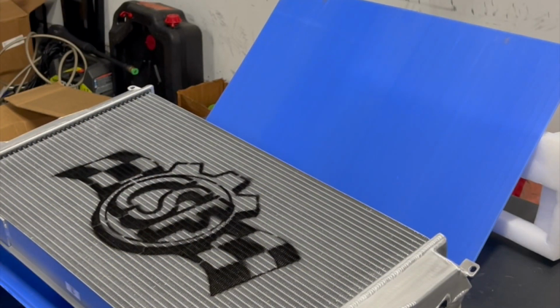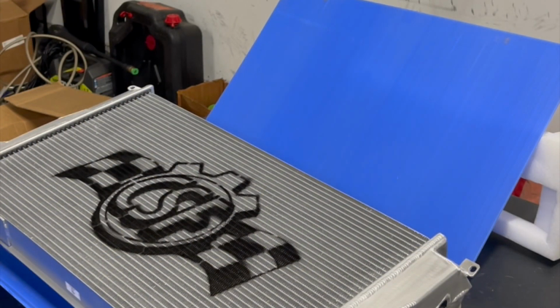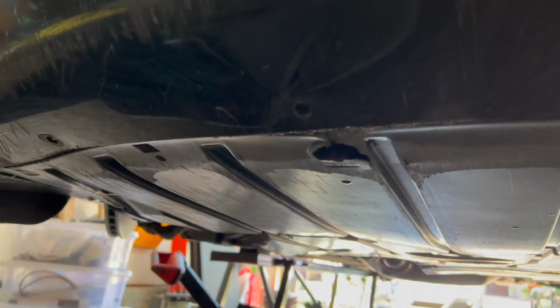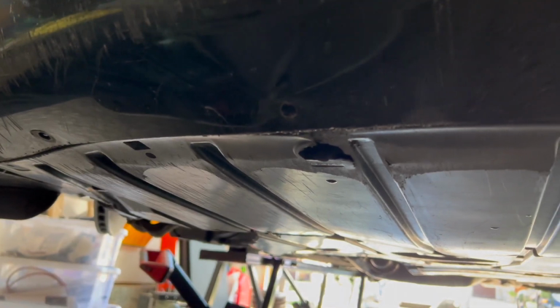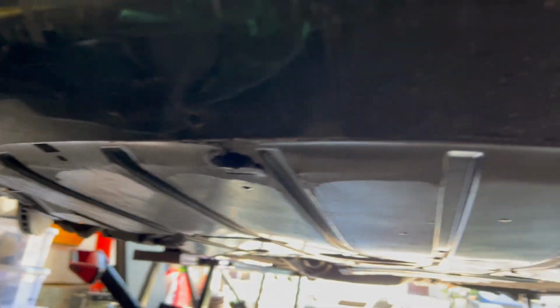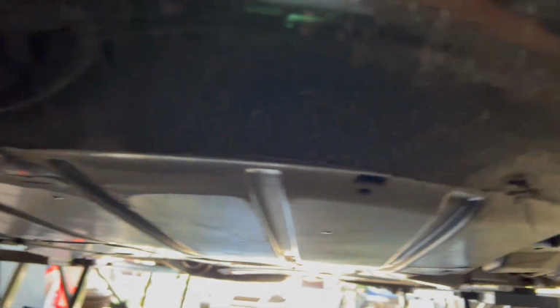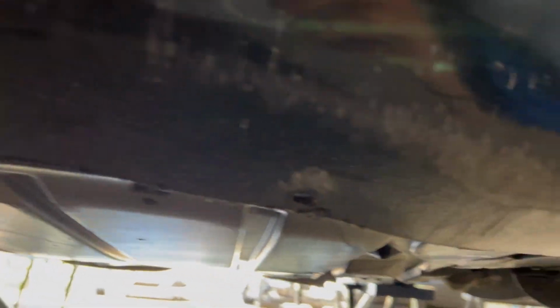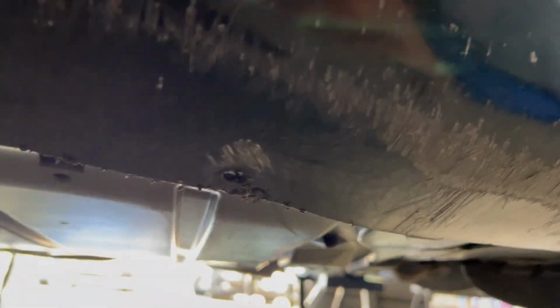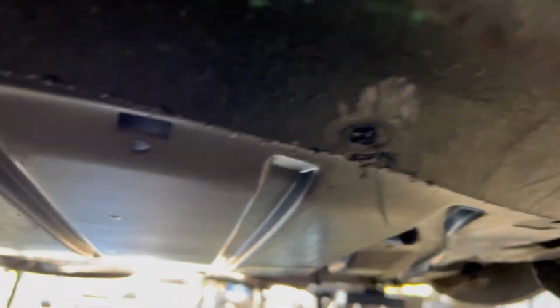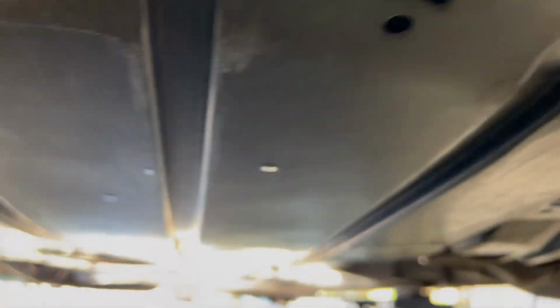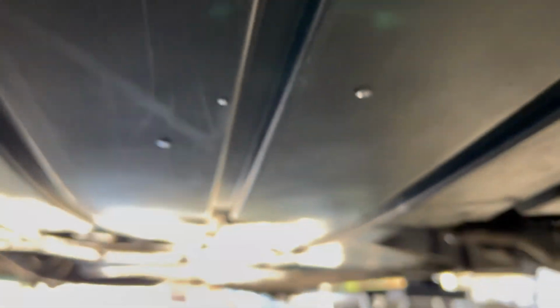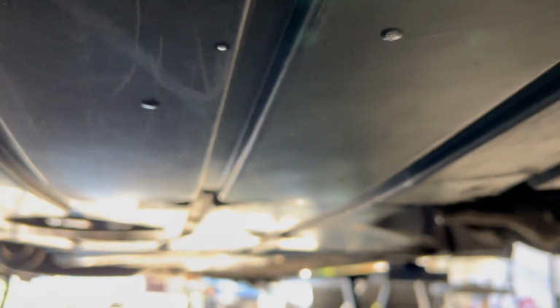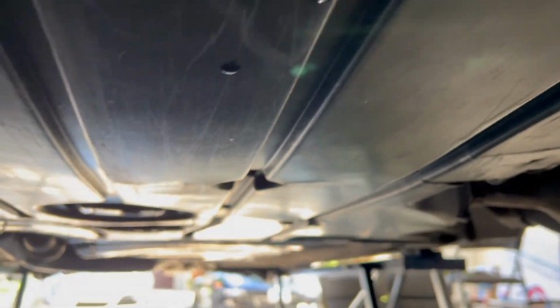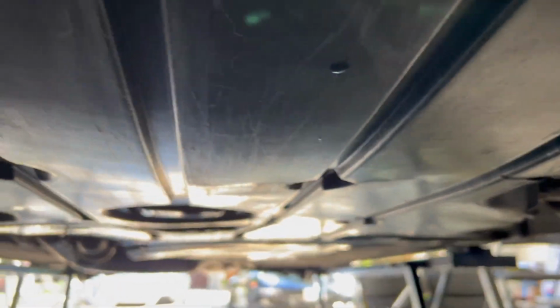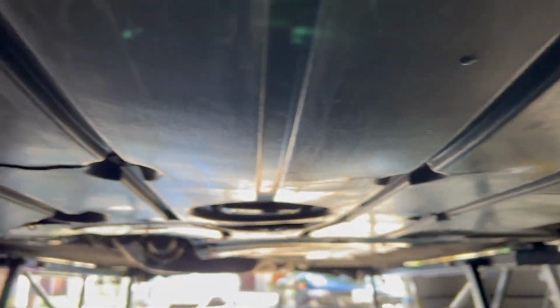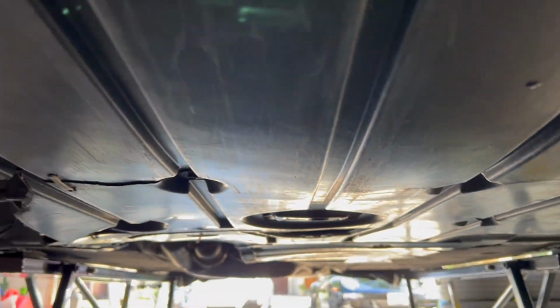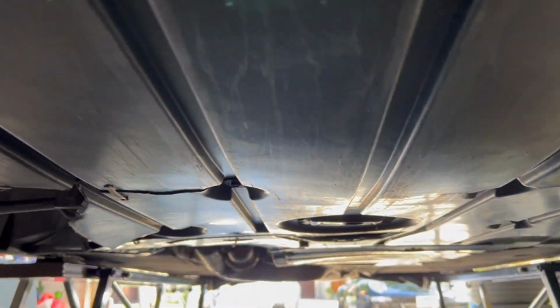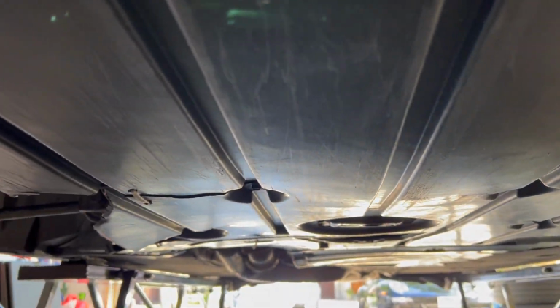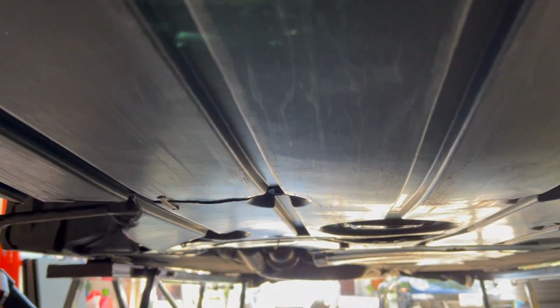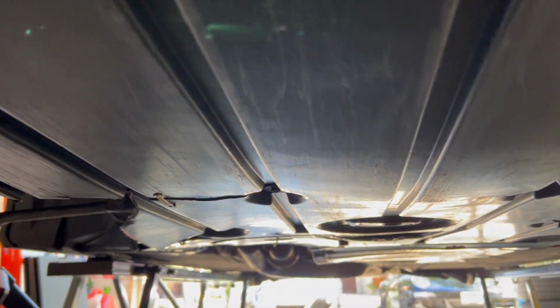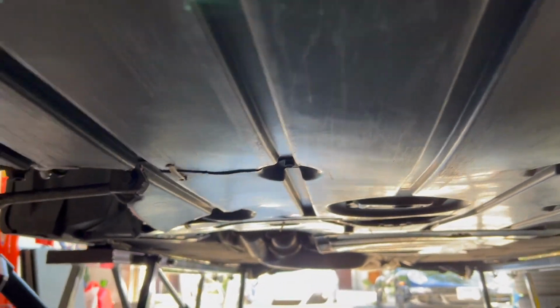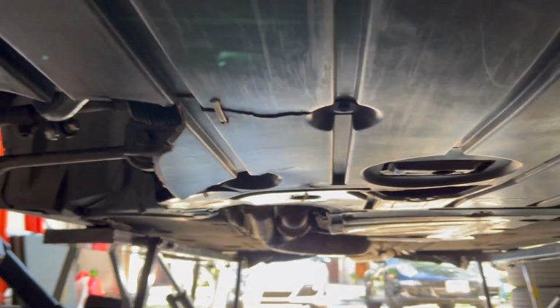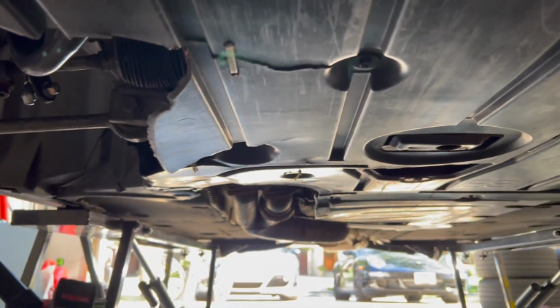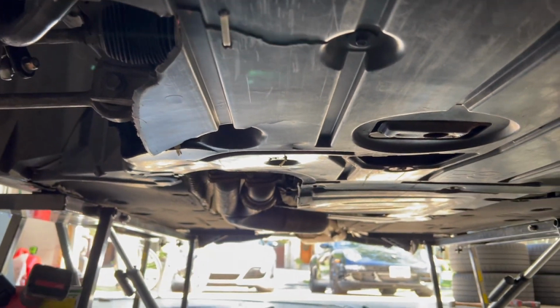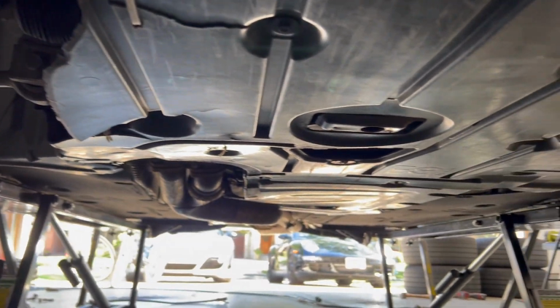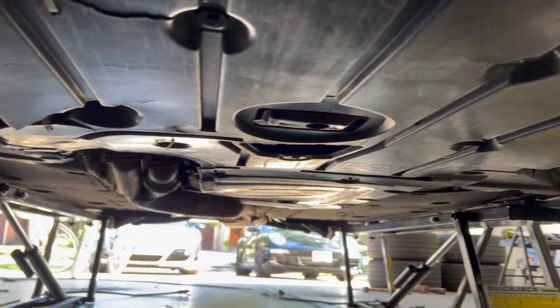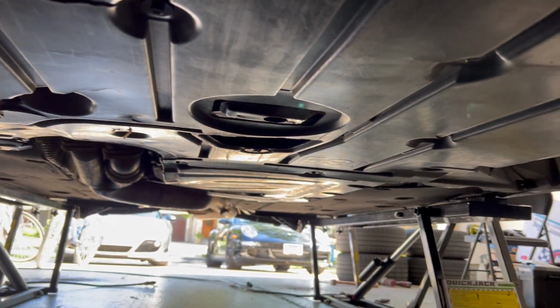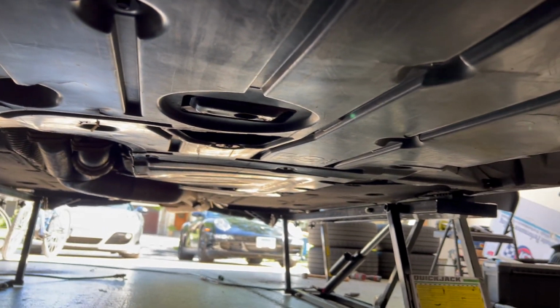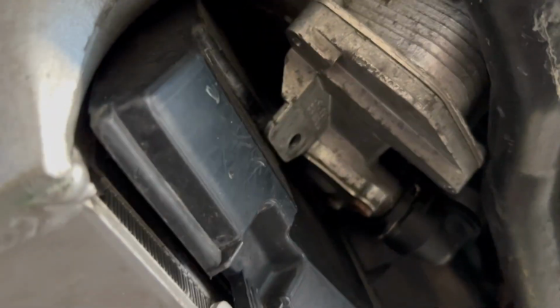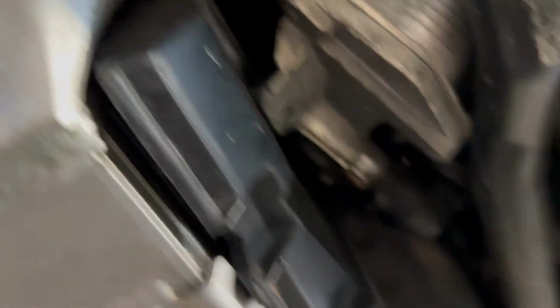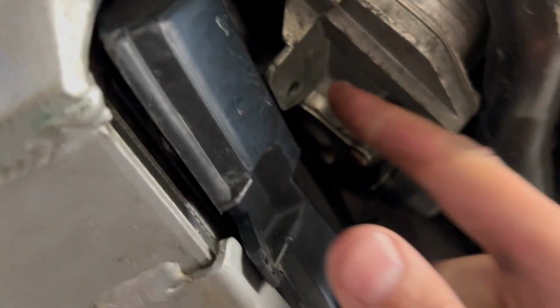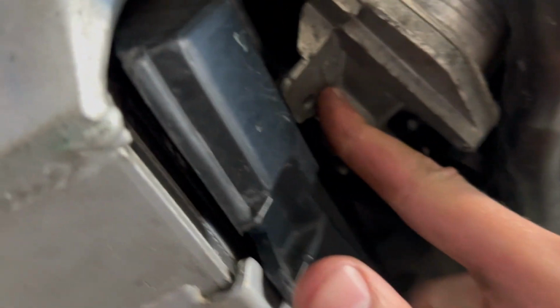First you want to start with removing your under tray. There are just a bunch of 8mm bolts scattered around on the underbody. Remove these and then the tray will come out.